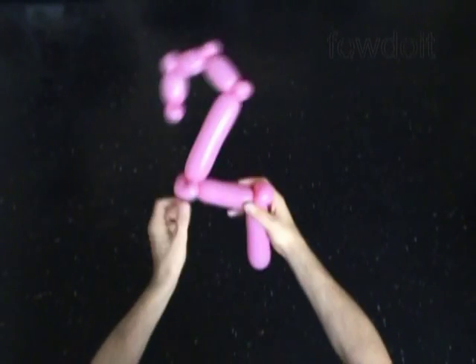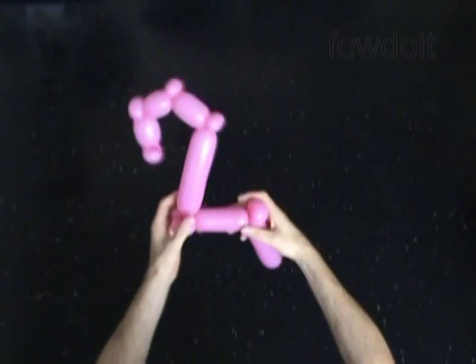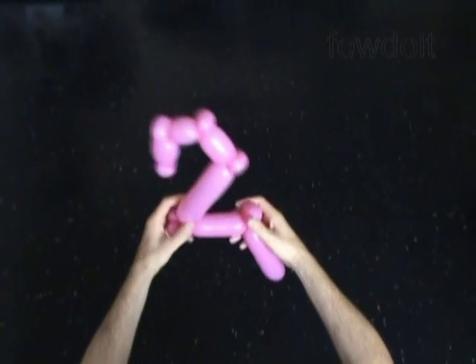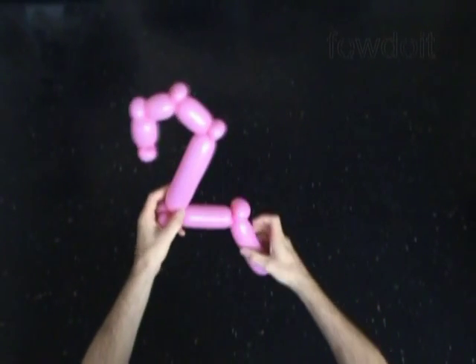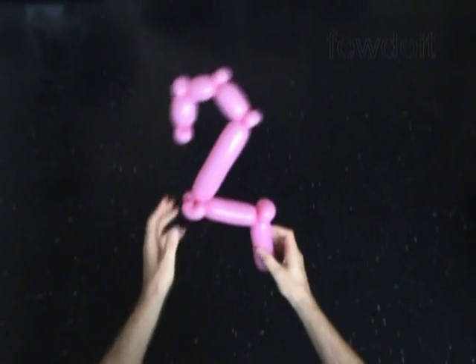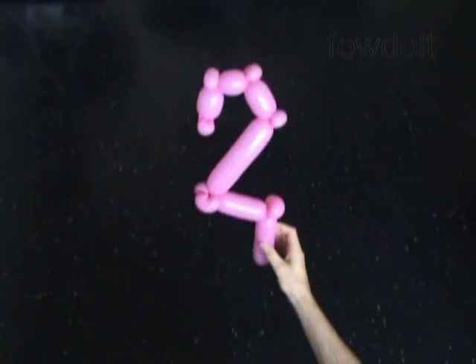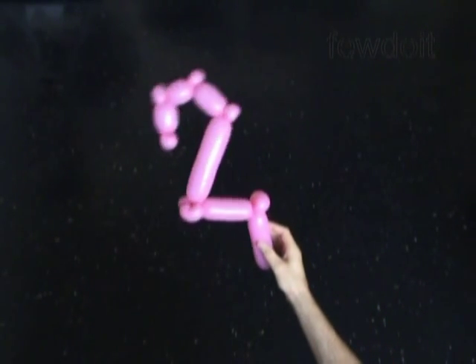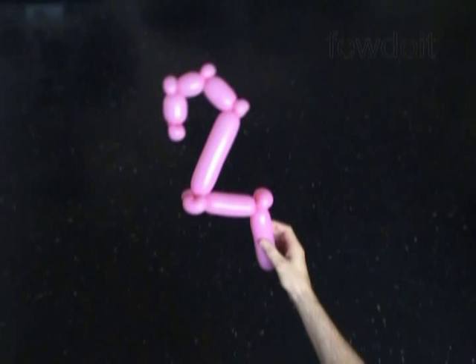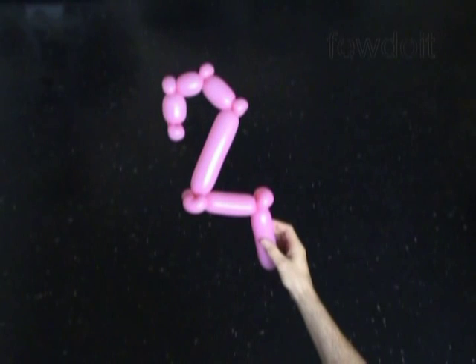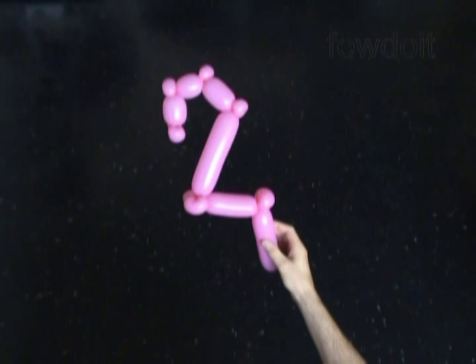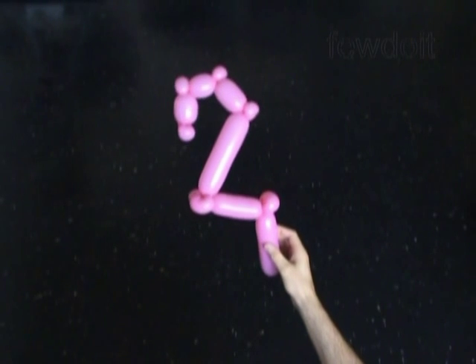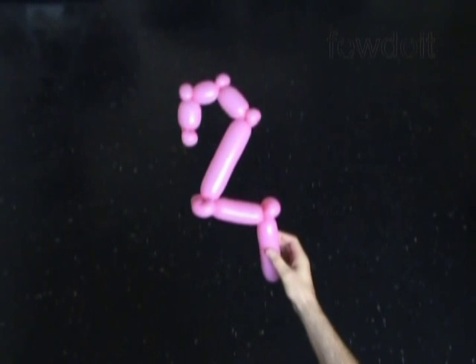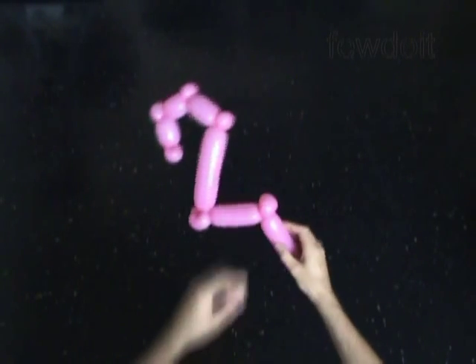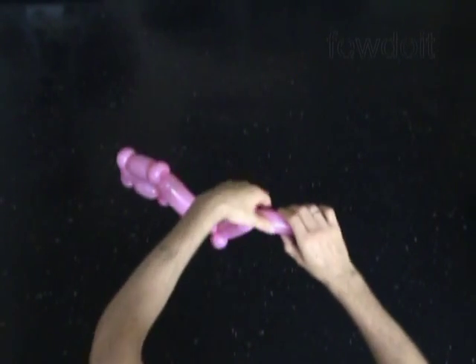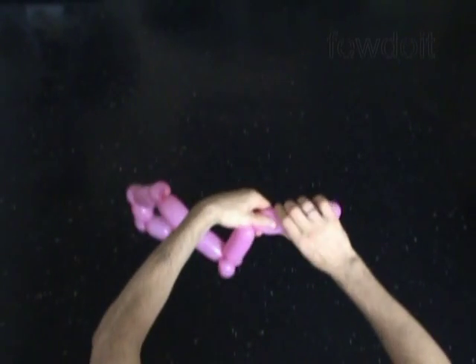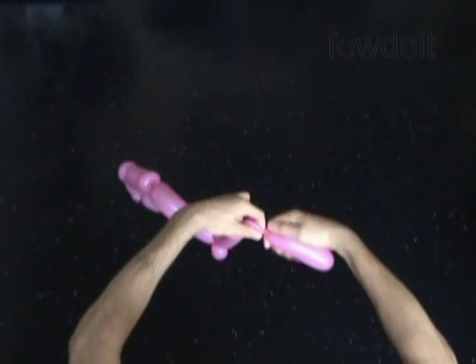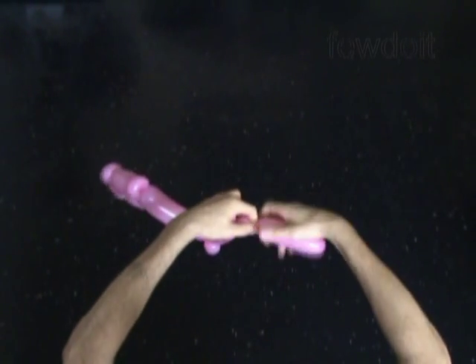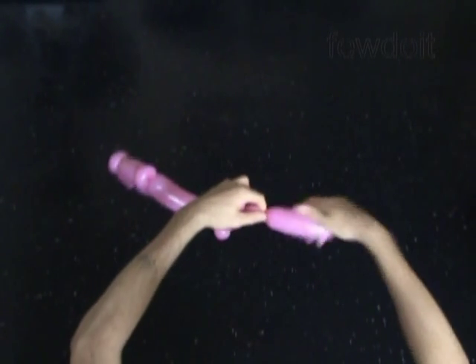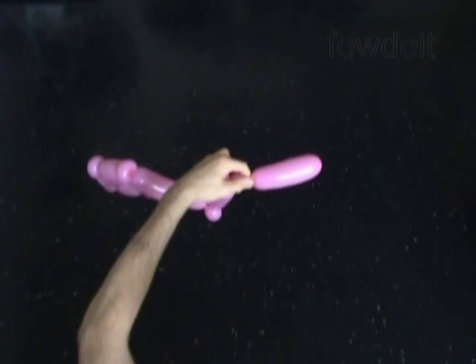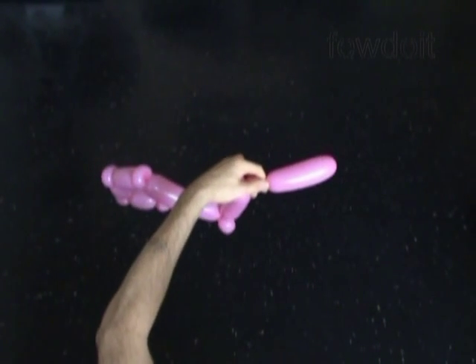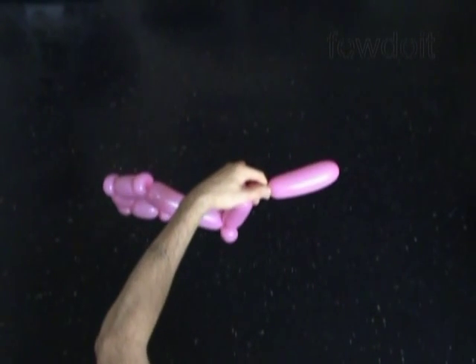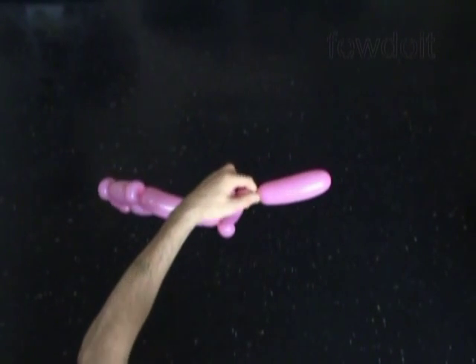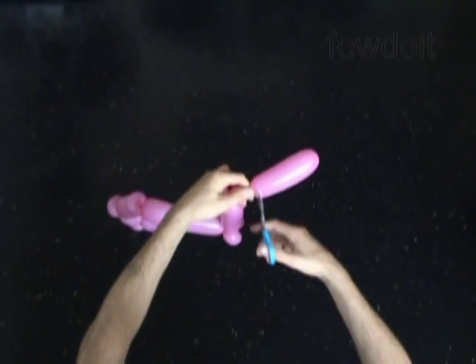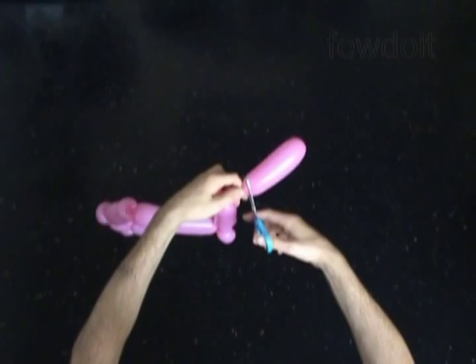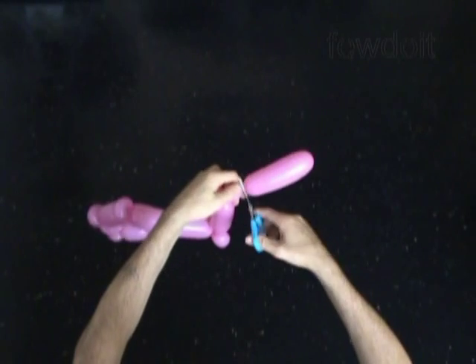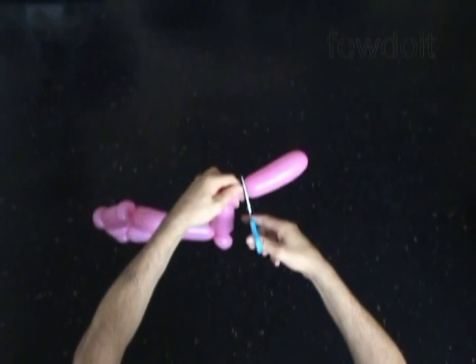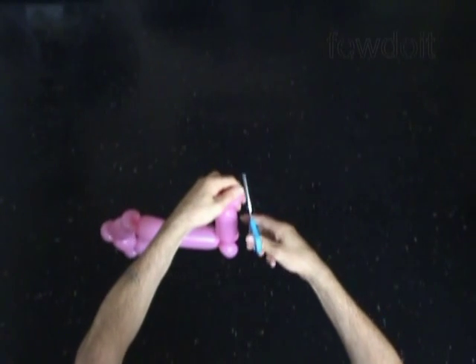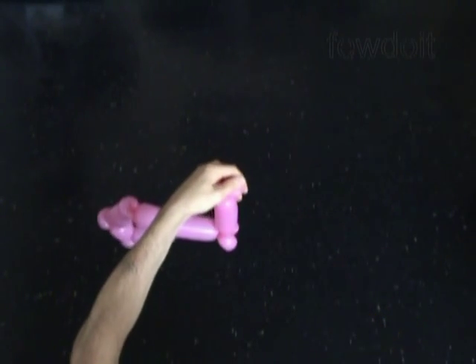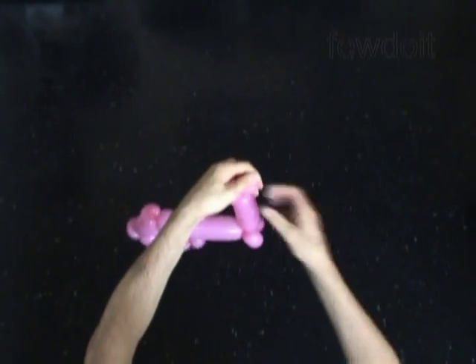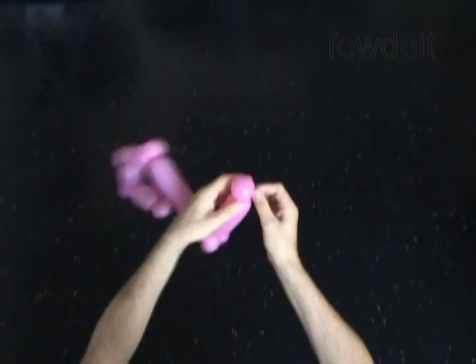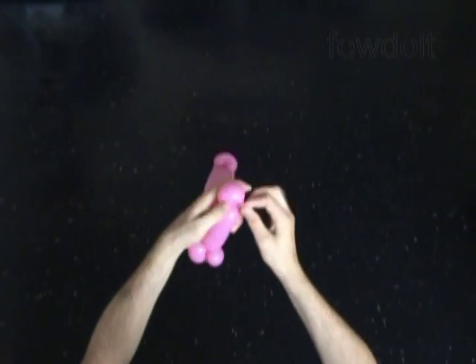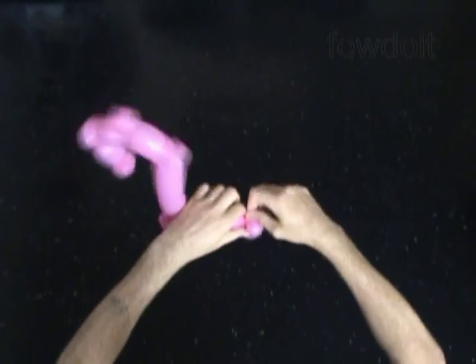We don't need the rest of the balloon. We can cut it off with scissors. Tie off the end and hide it between bubbles of our sculpture.